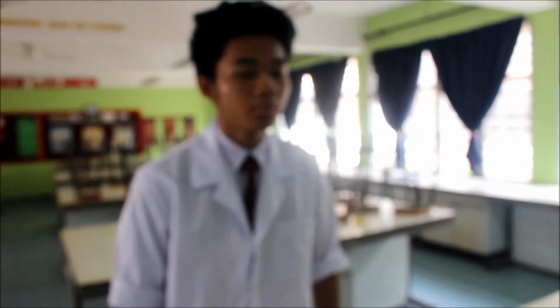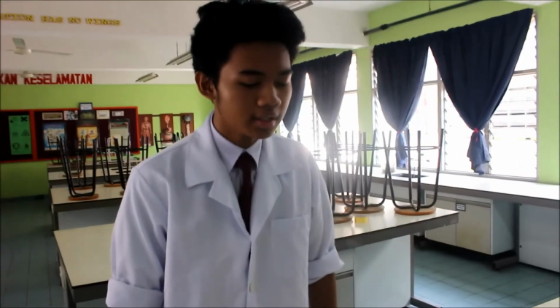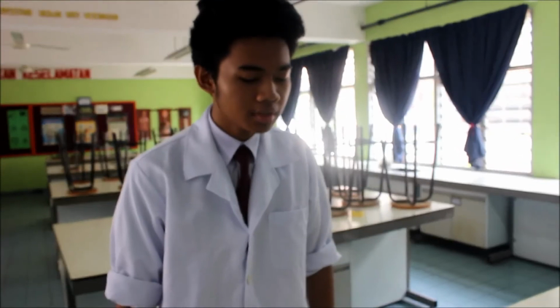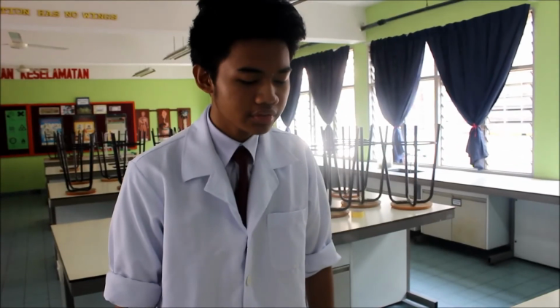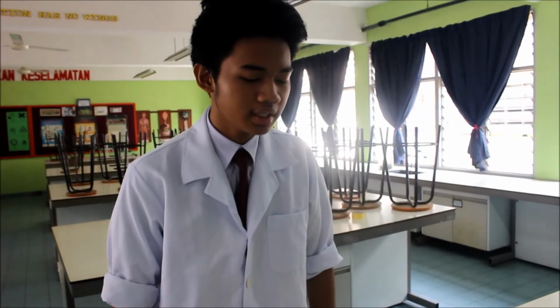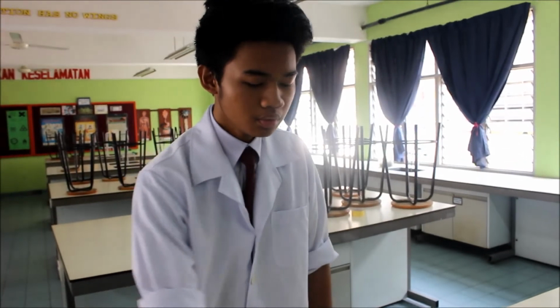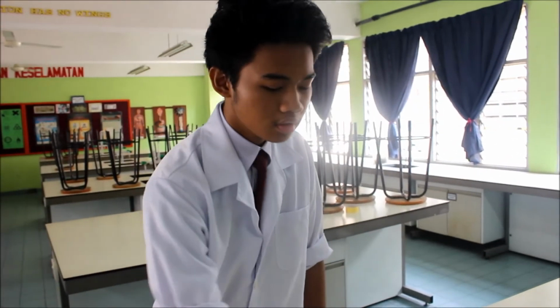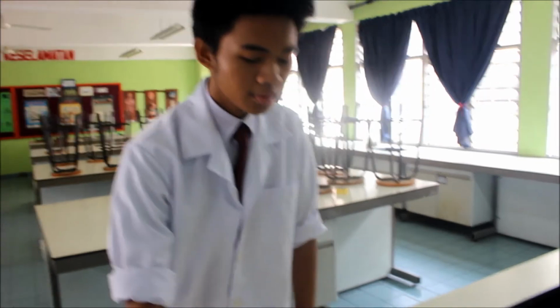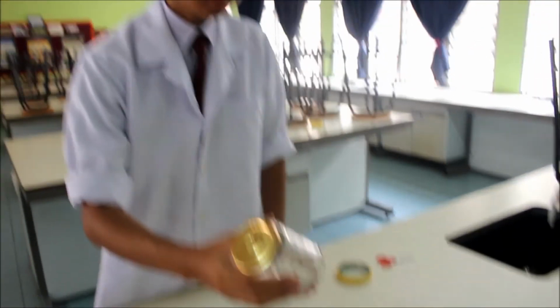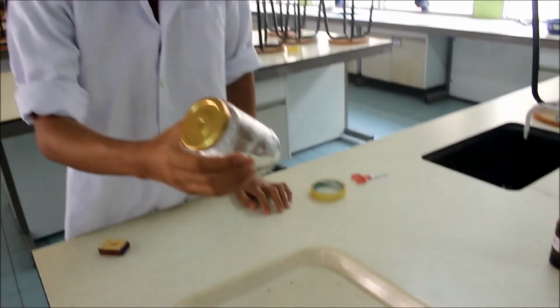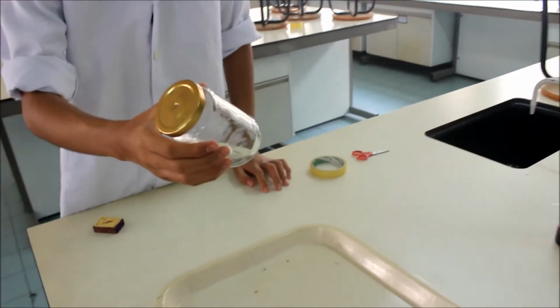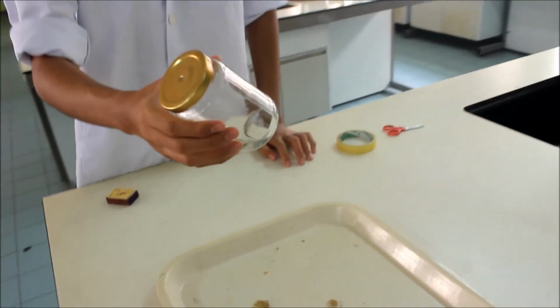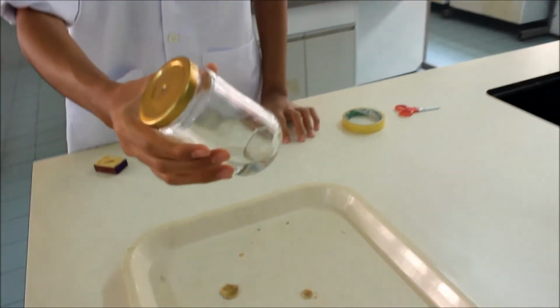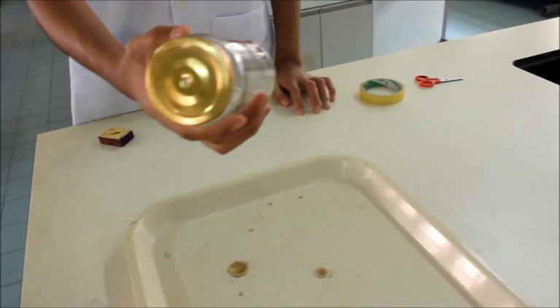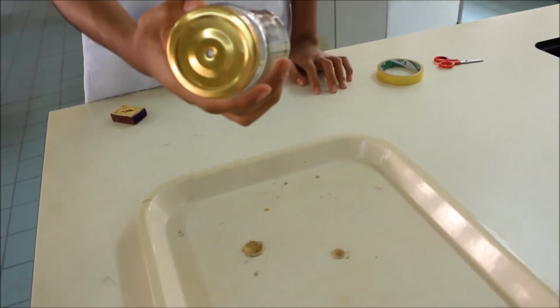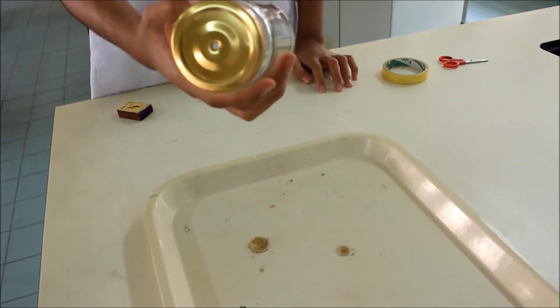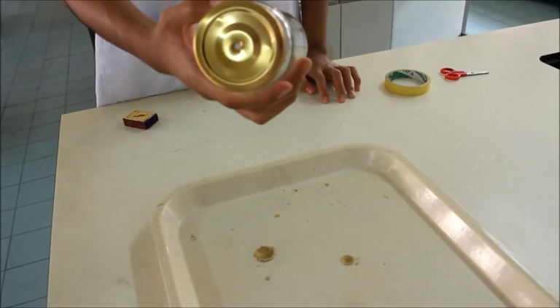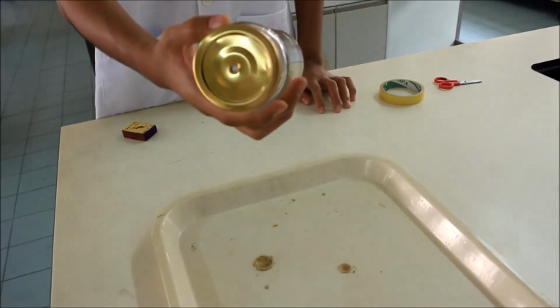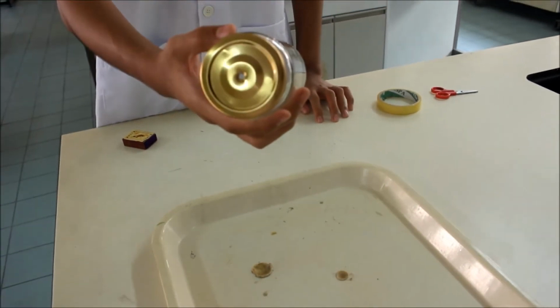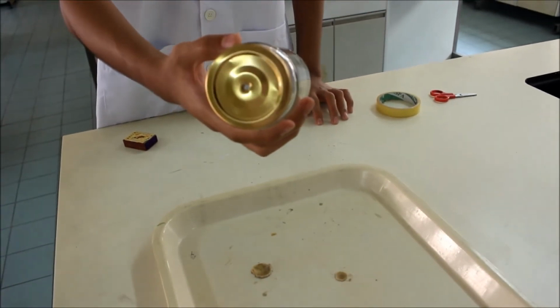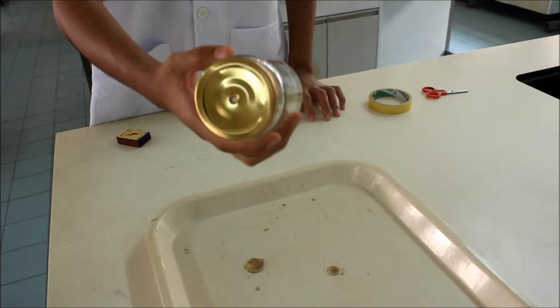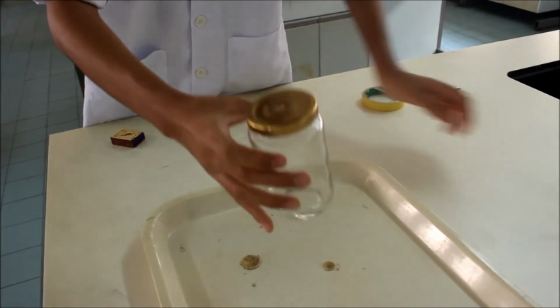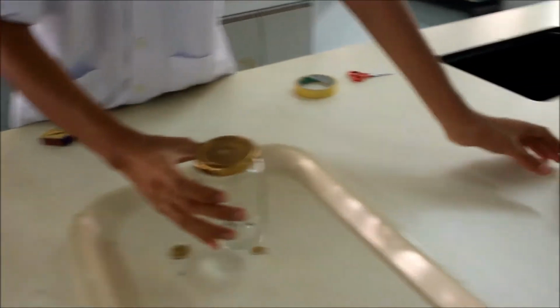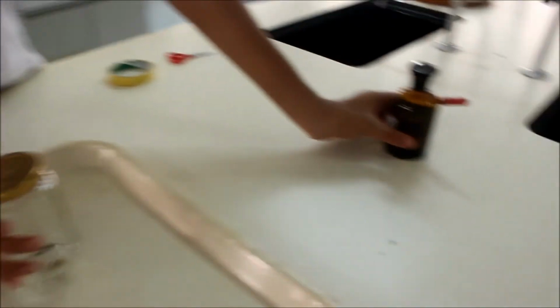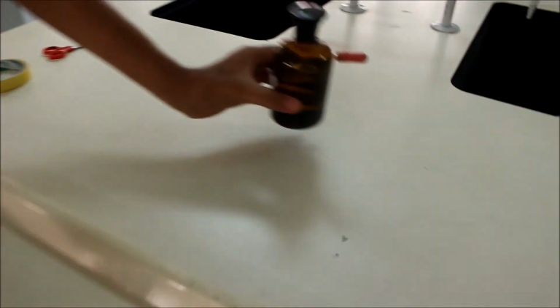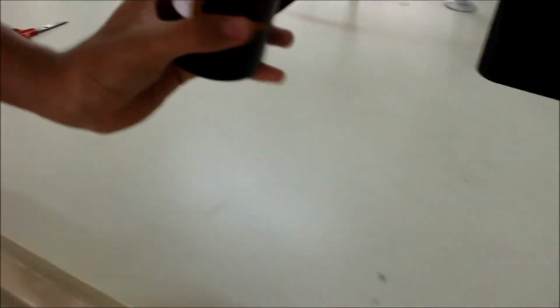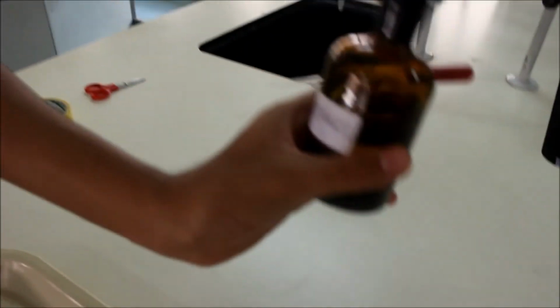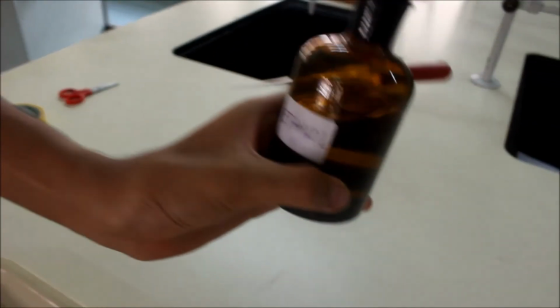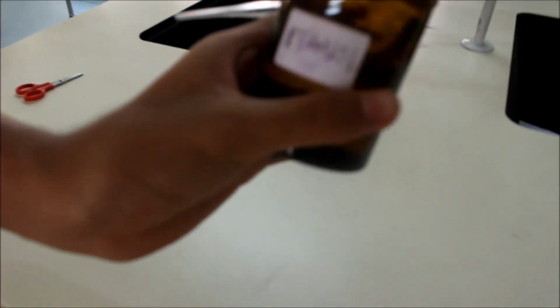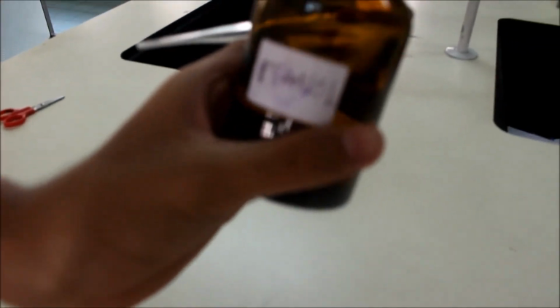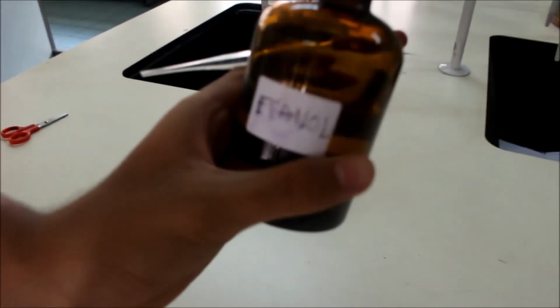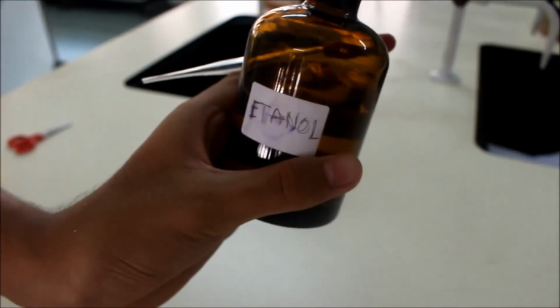We came across a new formula to make a jet engine with a jar. First, we put ethanol inside the jar.